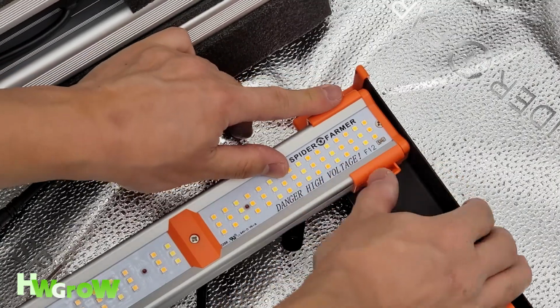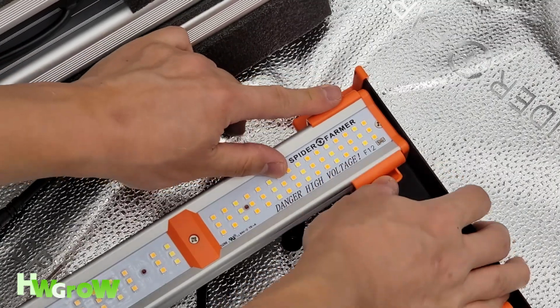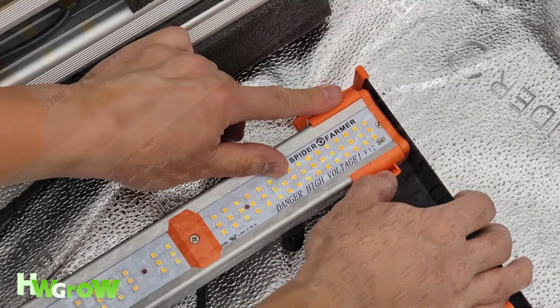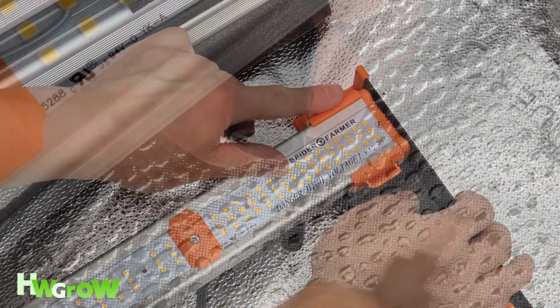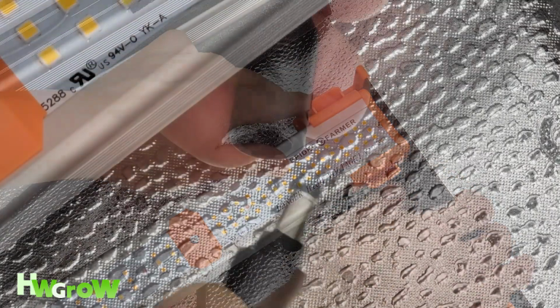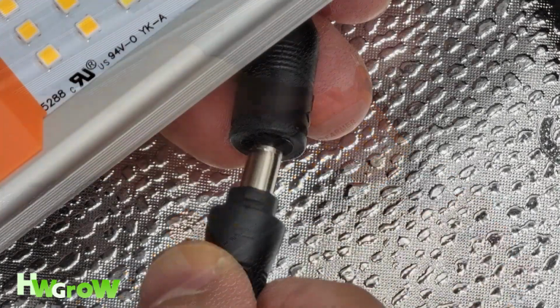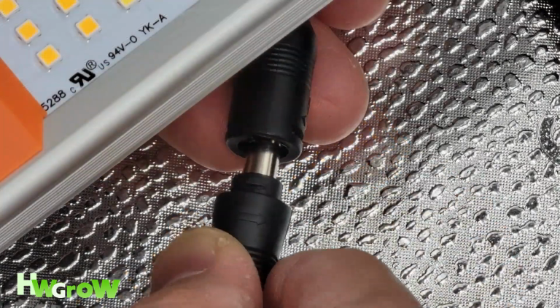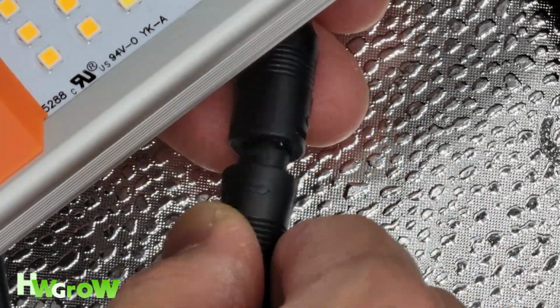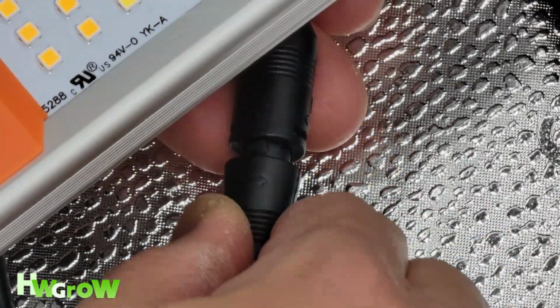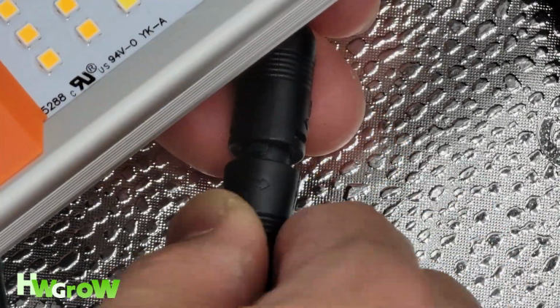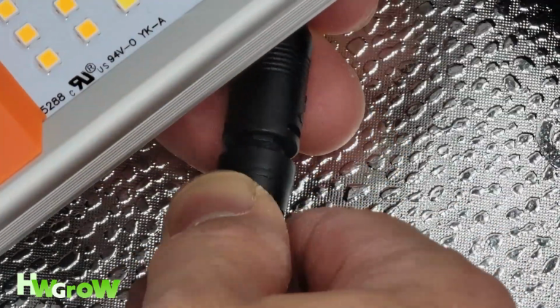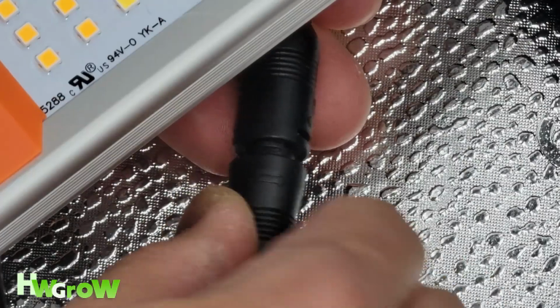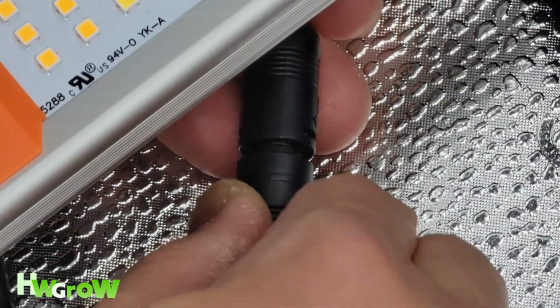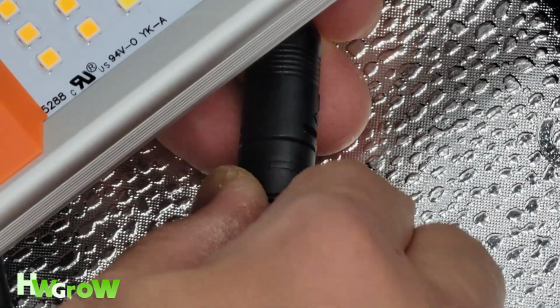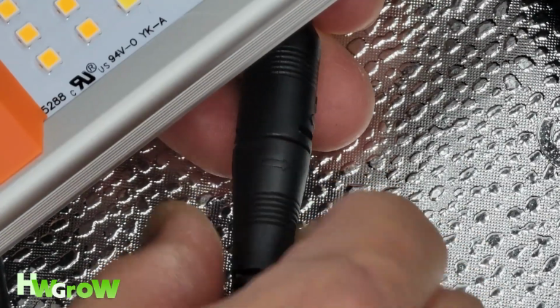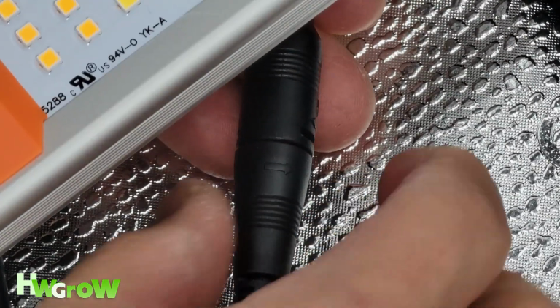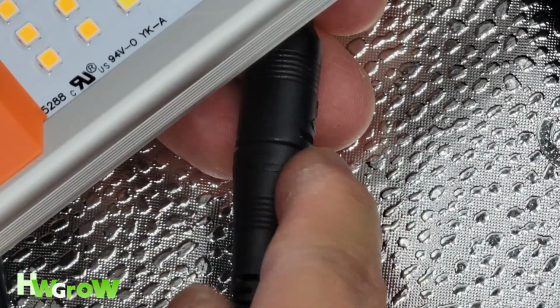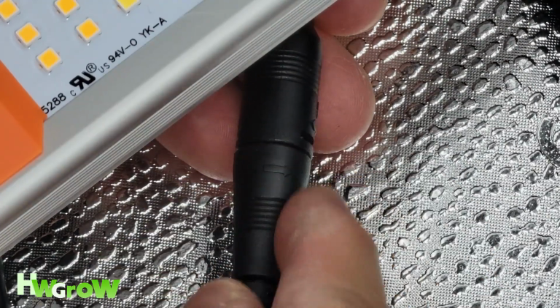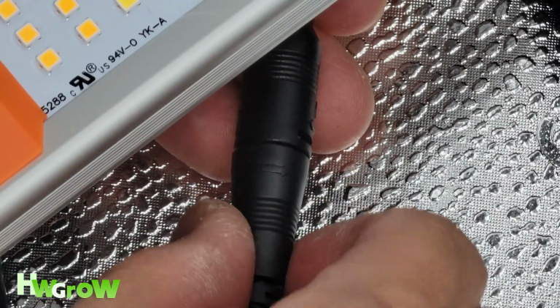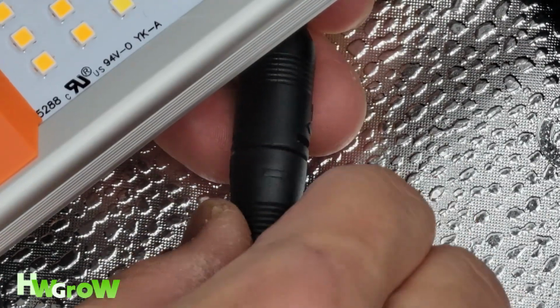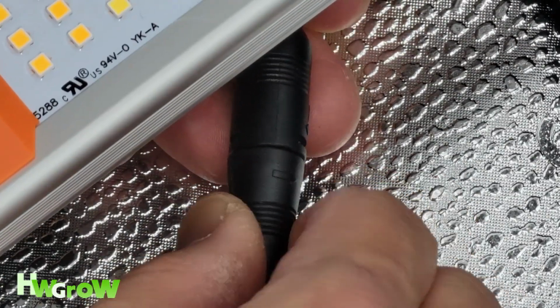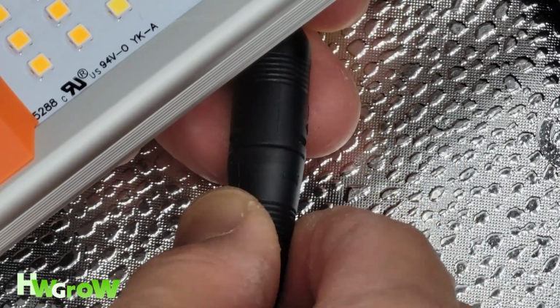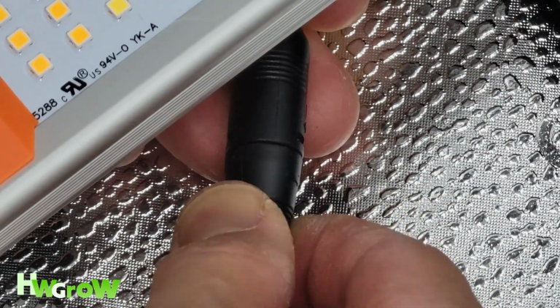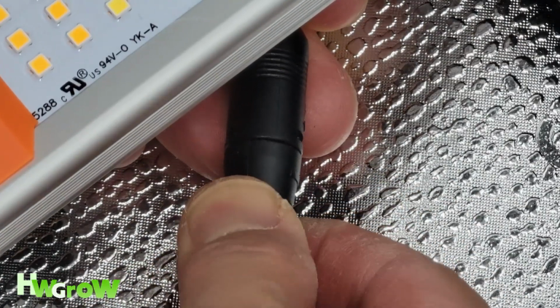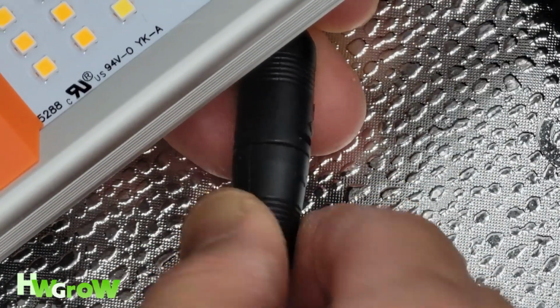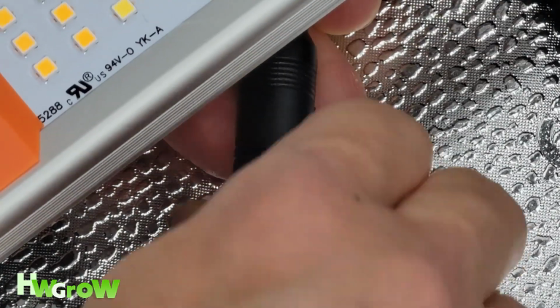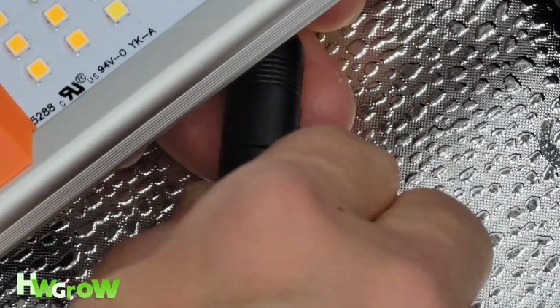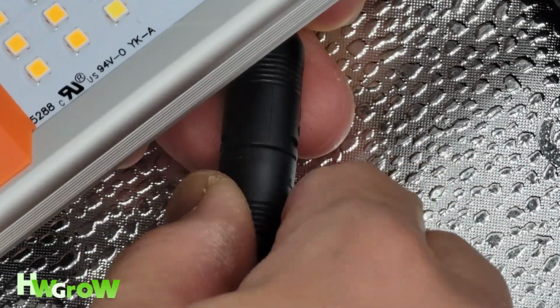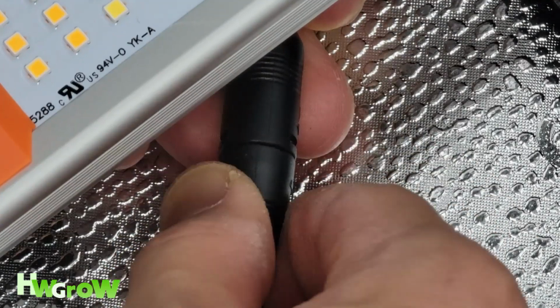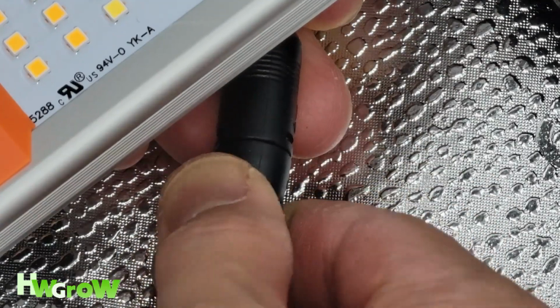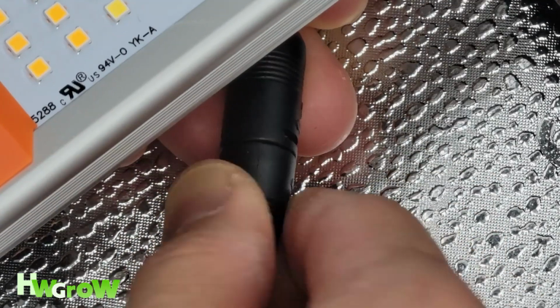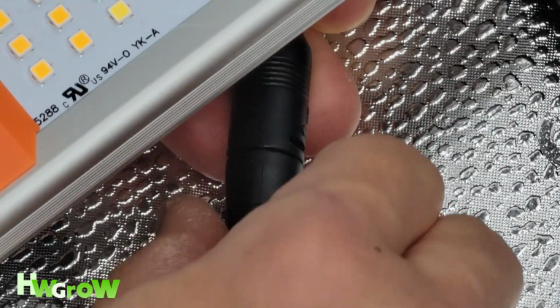When all of the bars are placed in, connect the power by pushing the cable in then twisting it about 90 degrees to secure it in place.